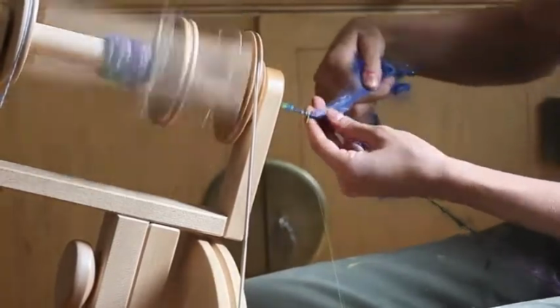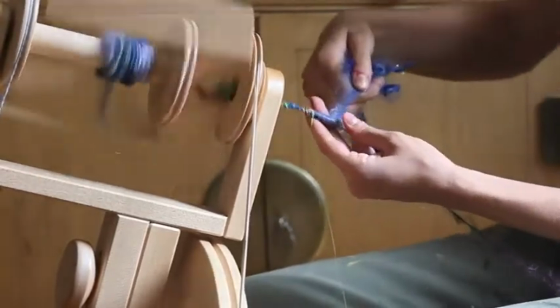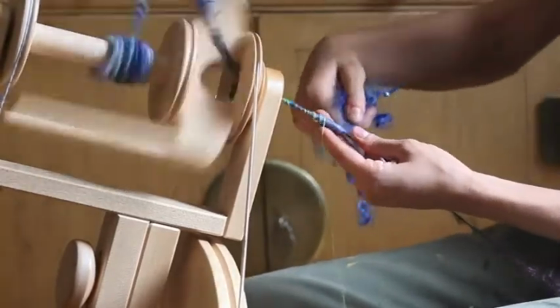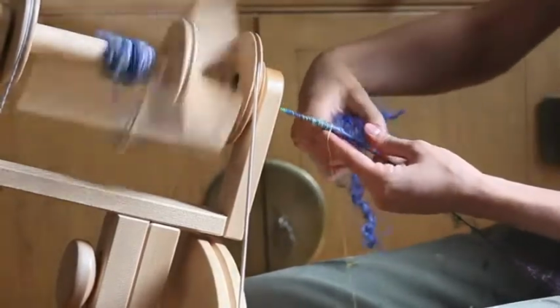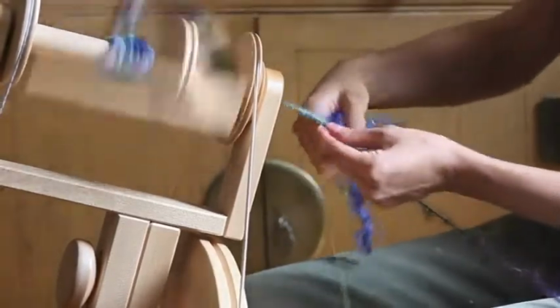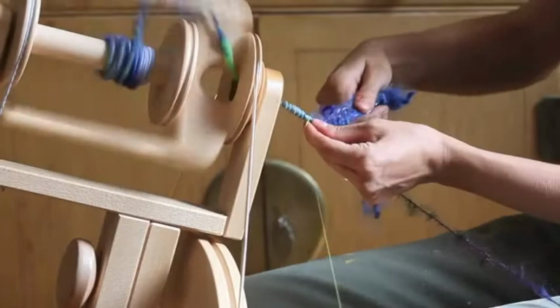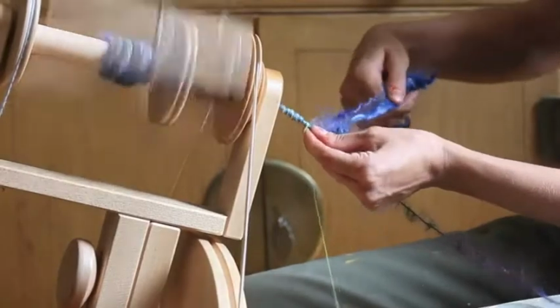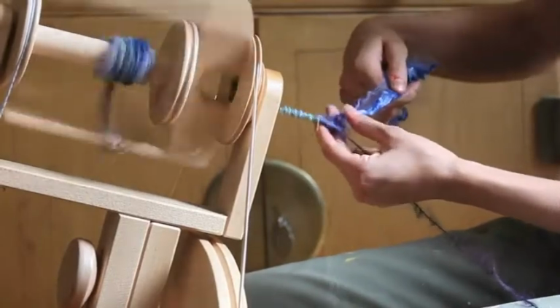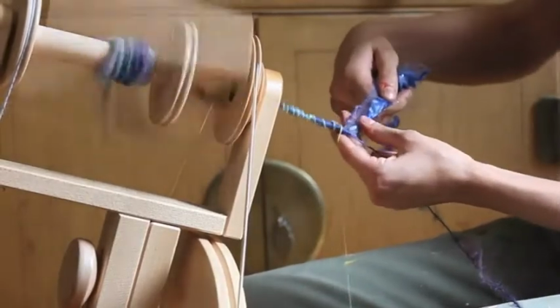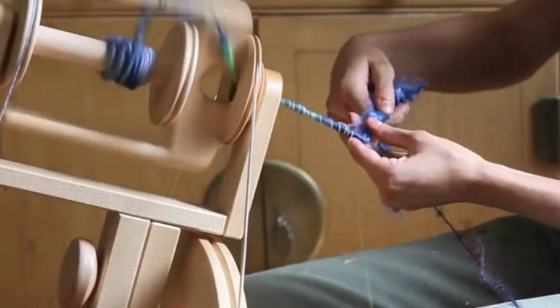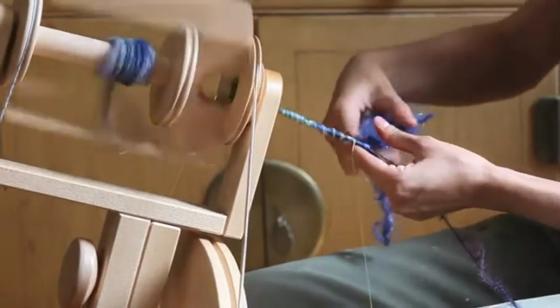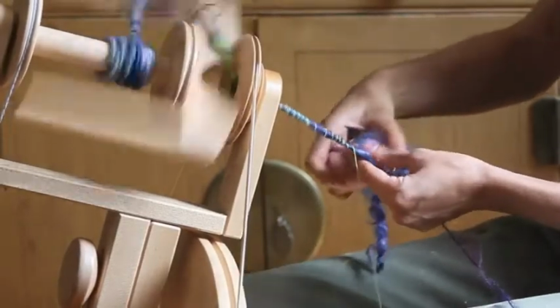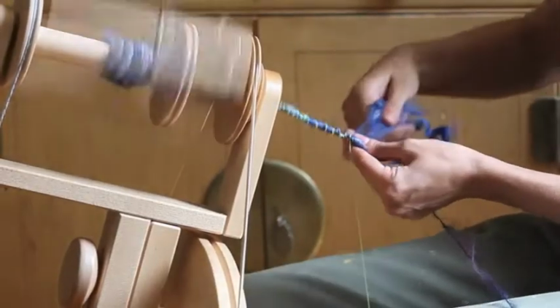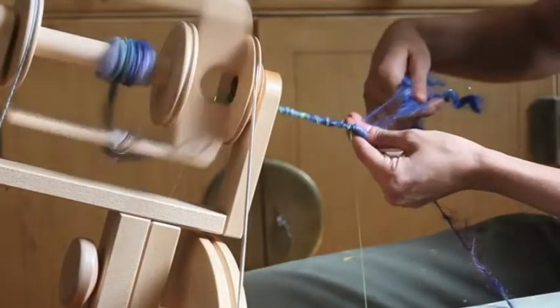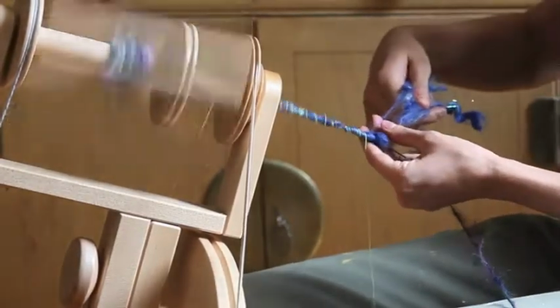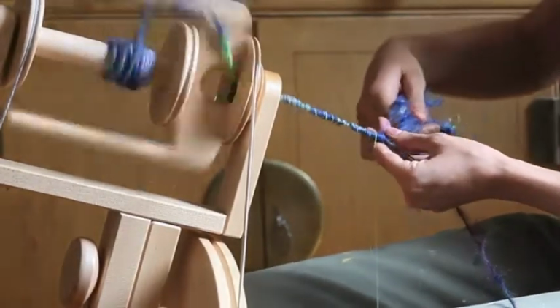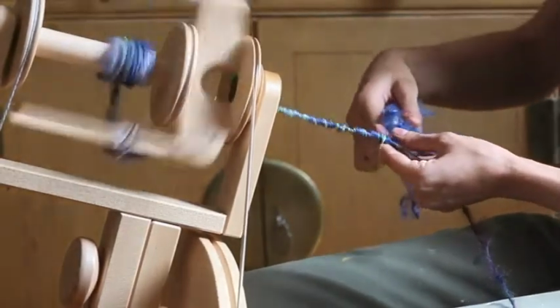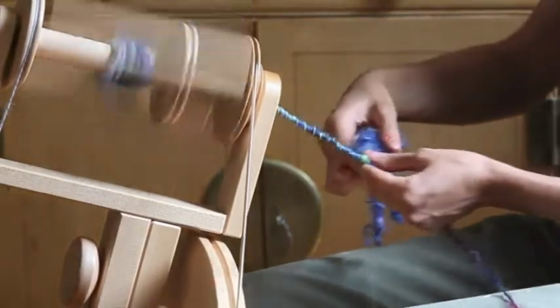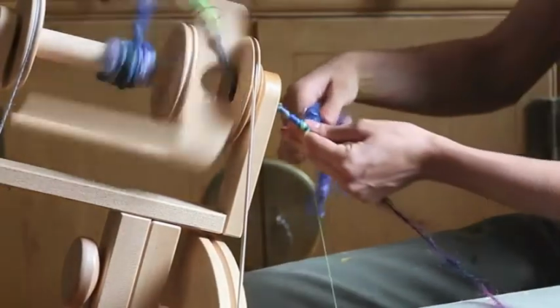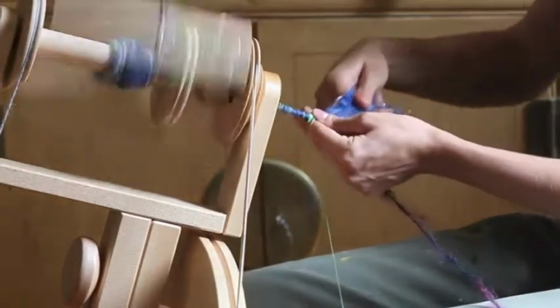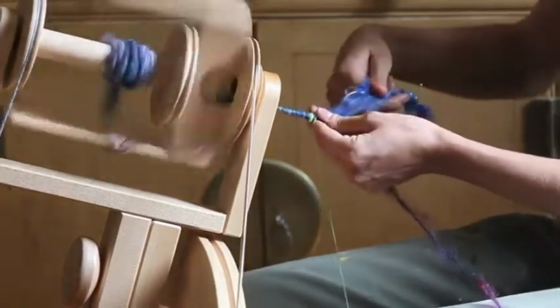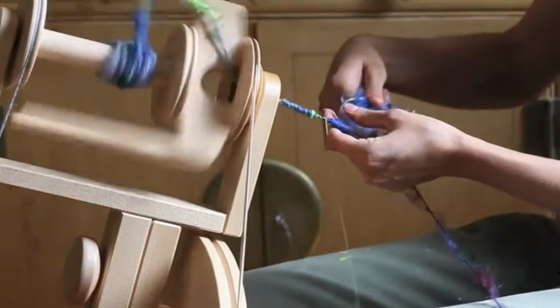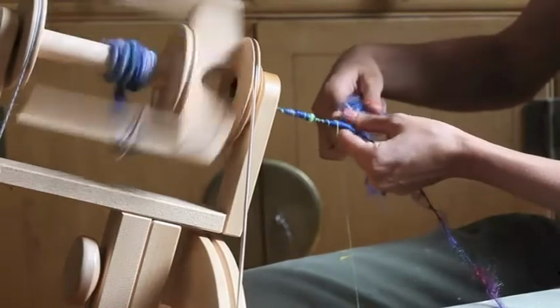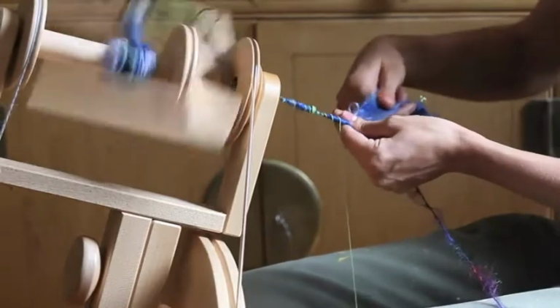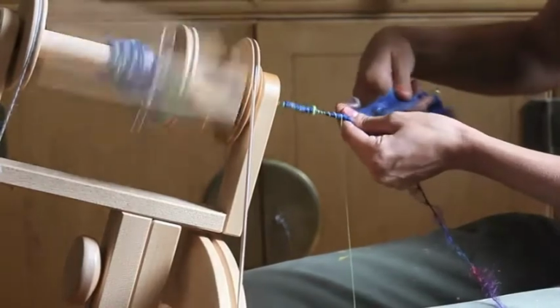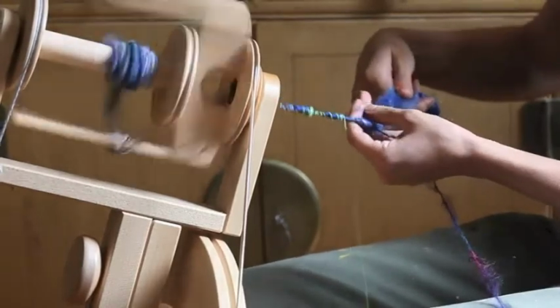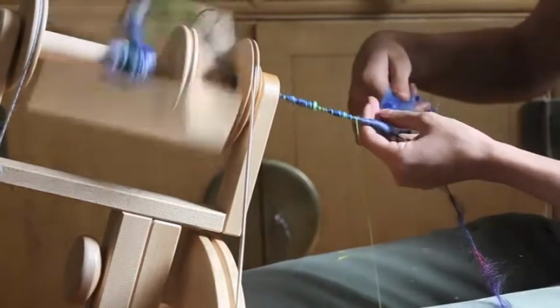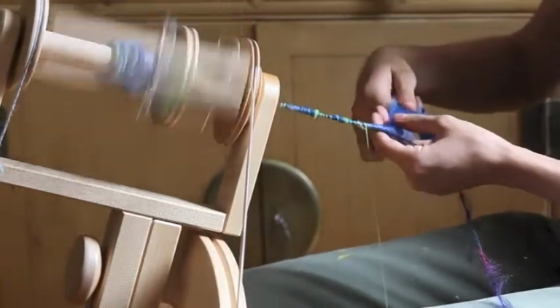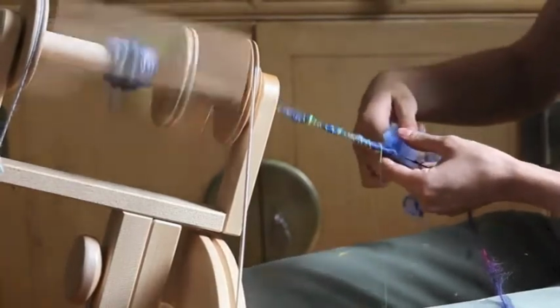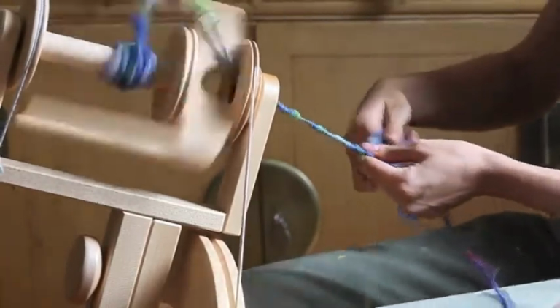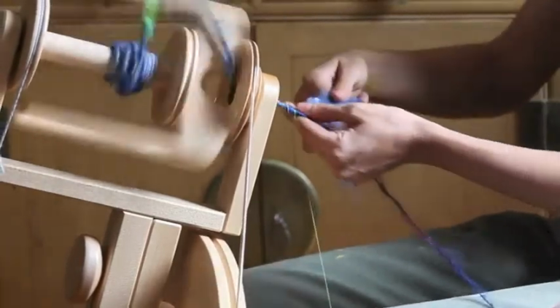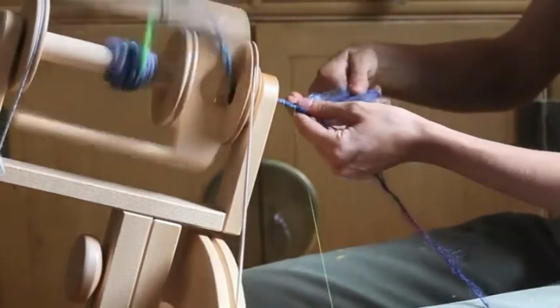I'm pulling it 90 degrees, and I'm not being too fussy about drafting because I want all that texture.